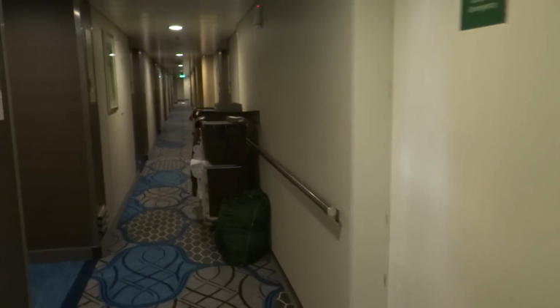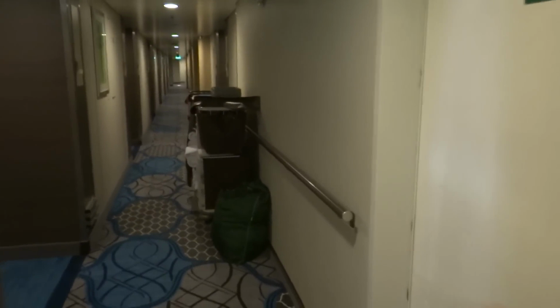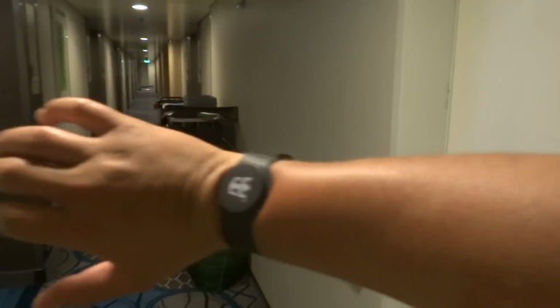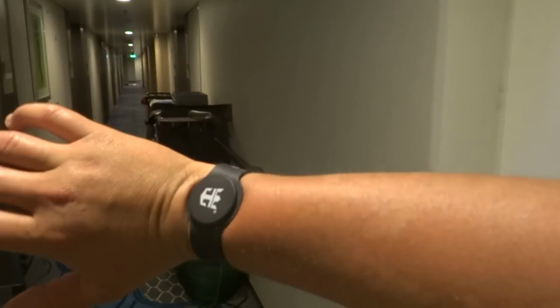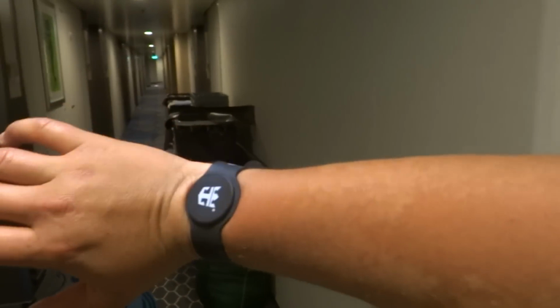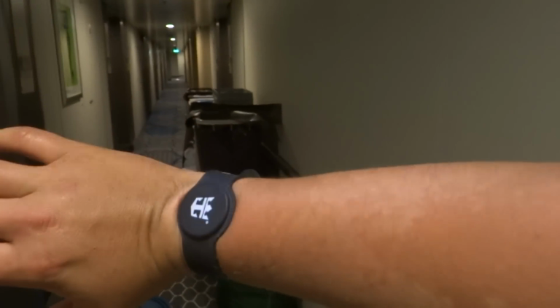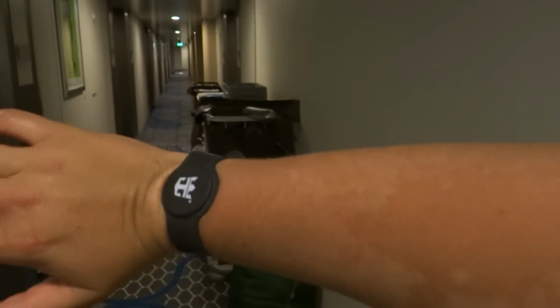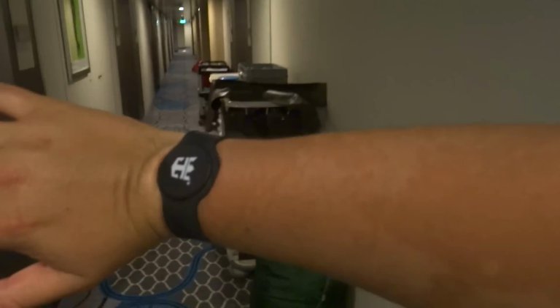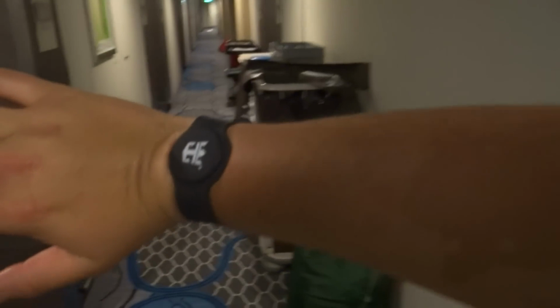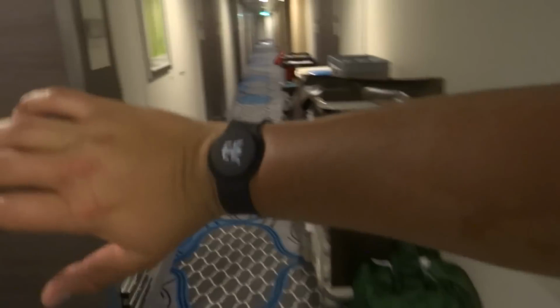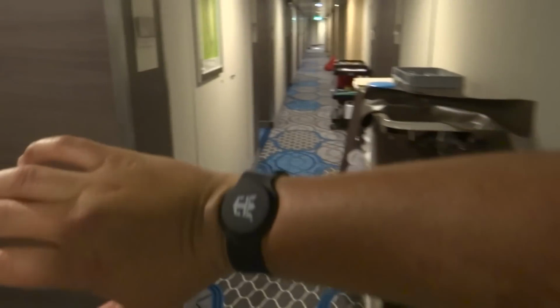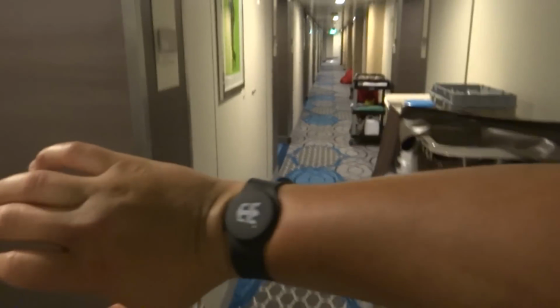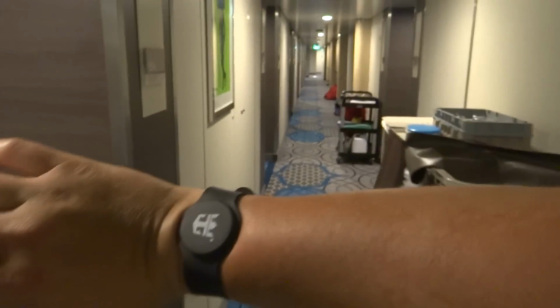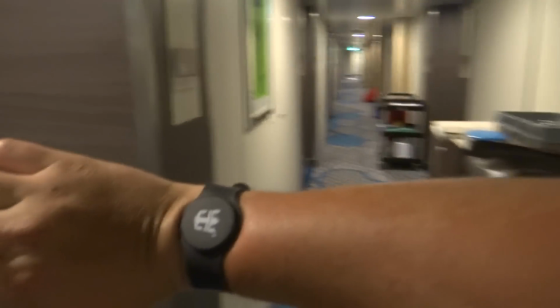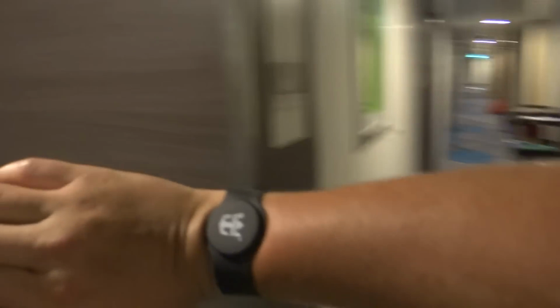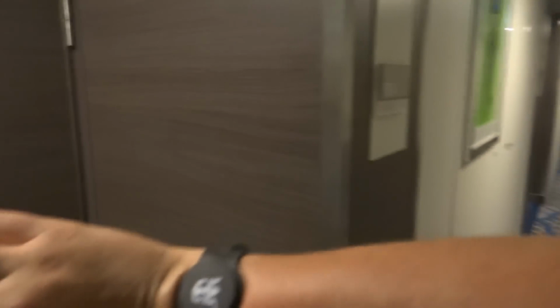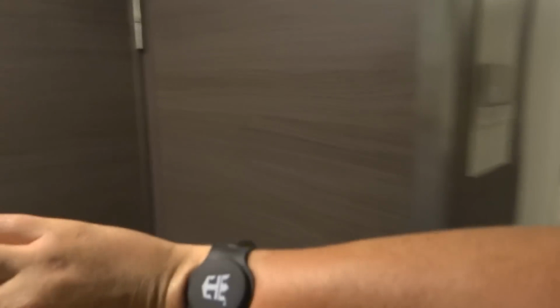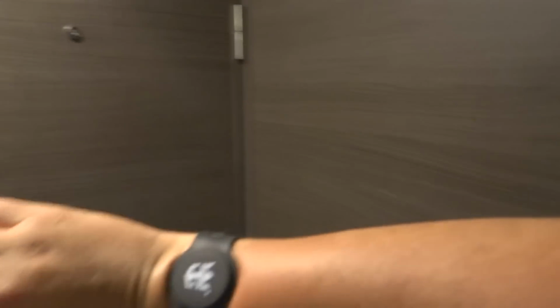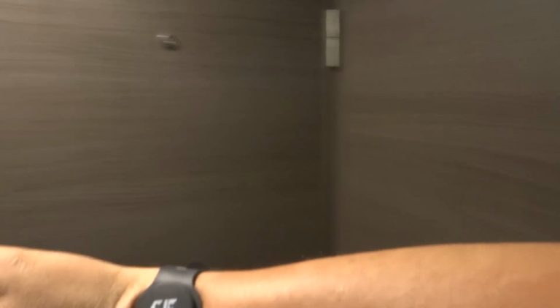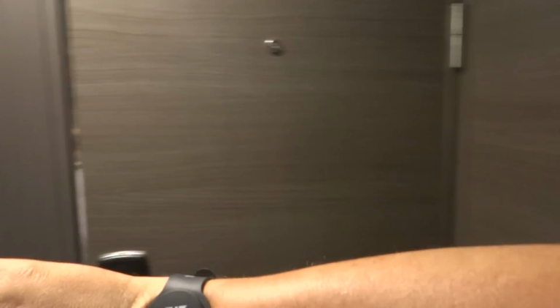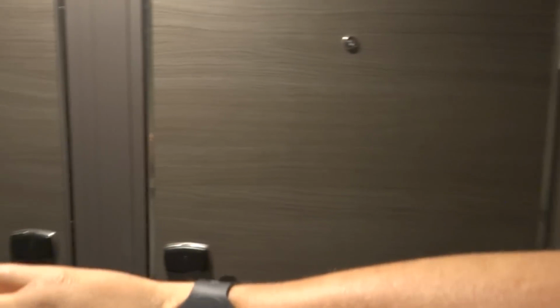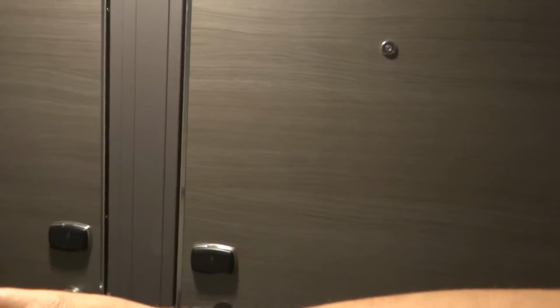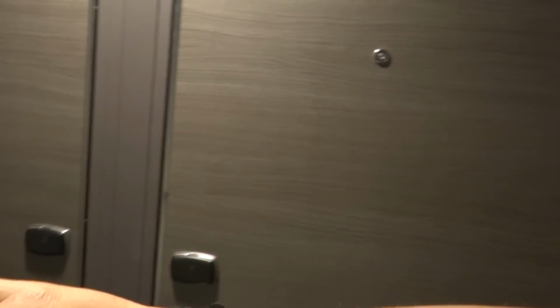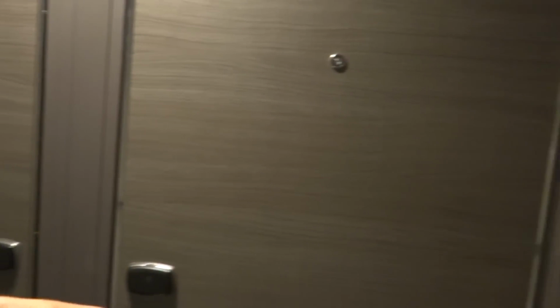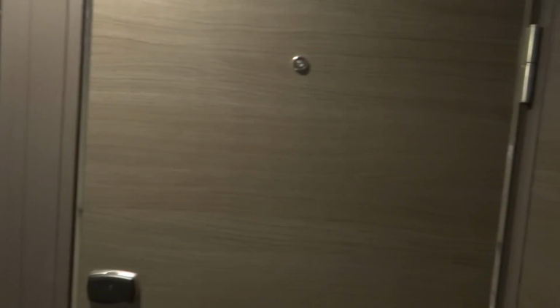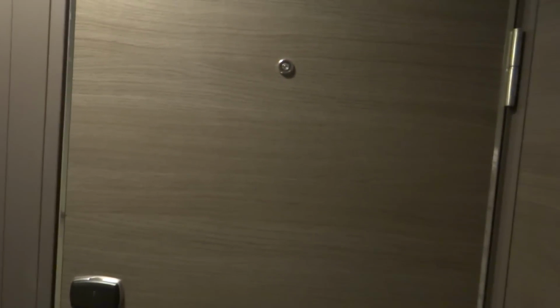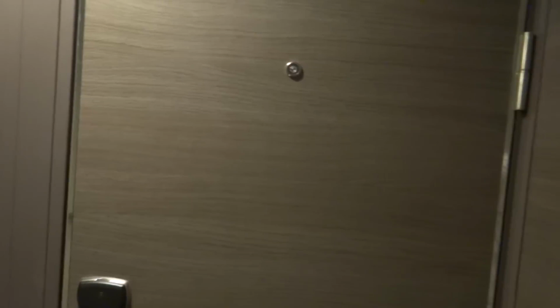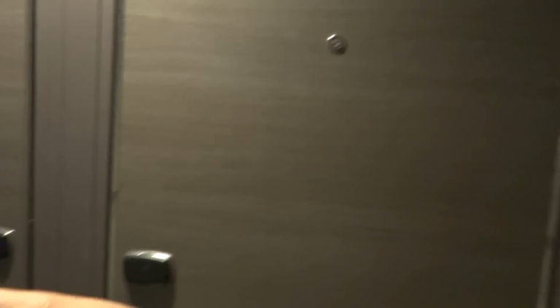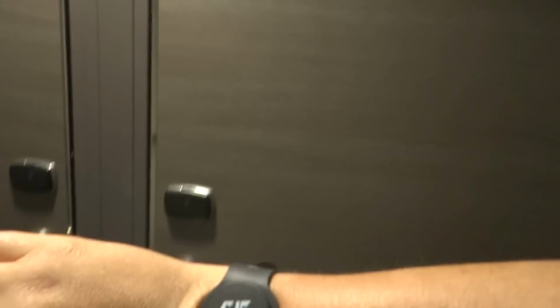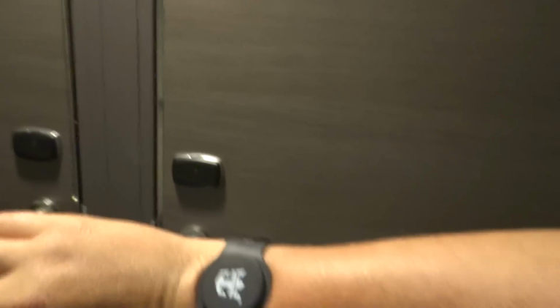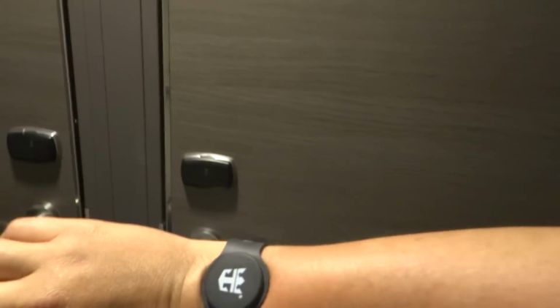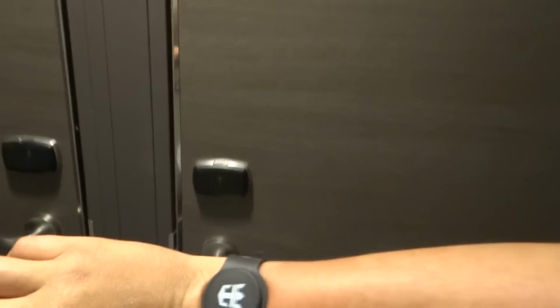We're using WOWBands. Located at Guest Relations or Boleros when you first board. And it's only $4.95. And this is how it works.